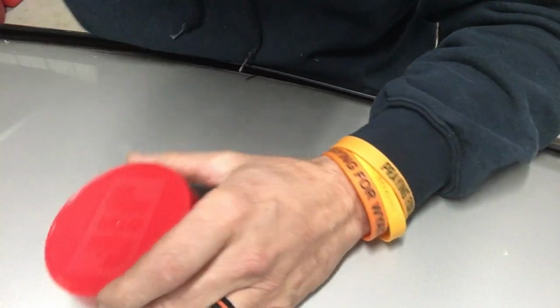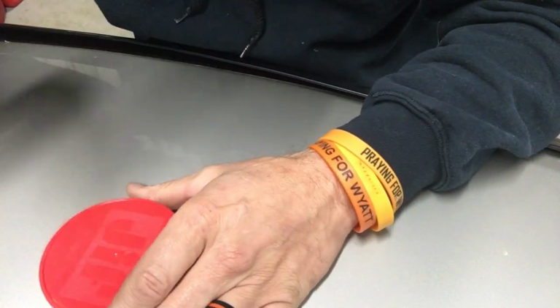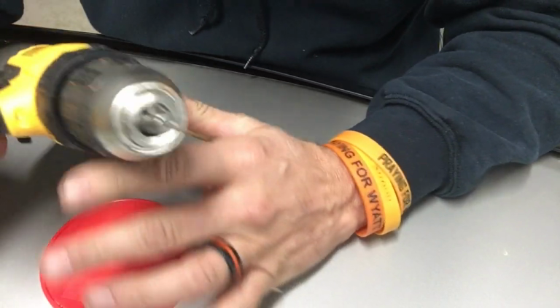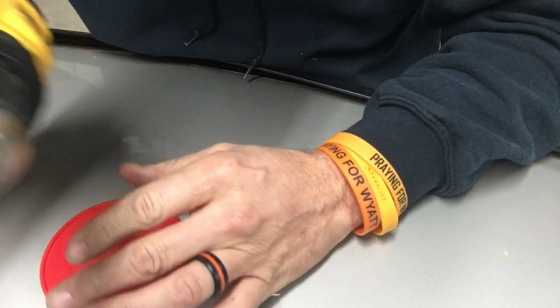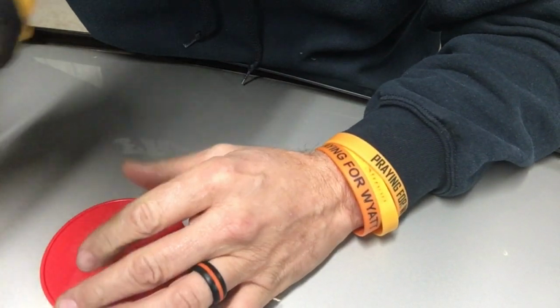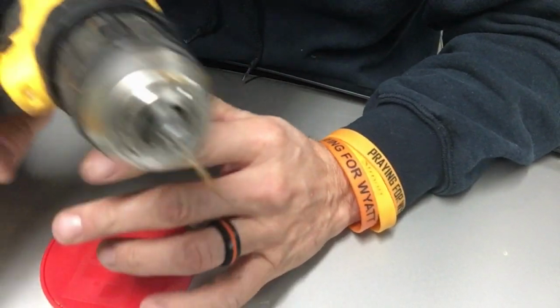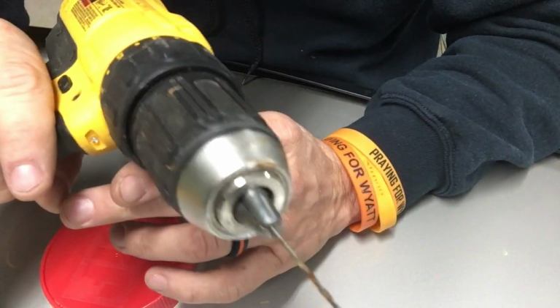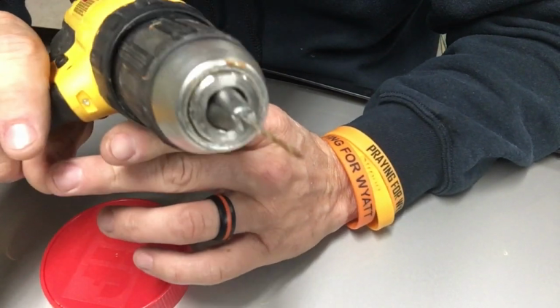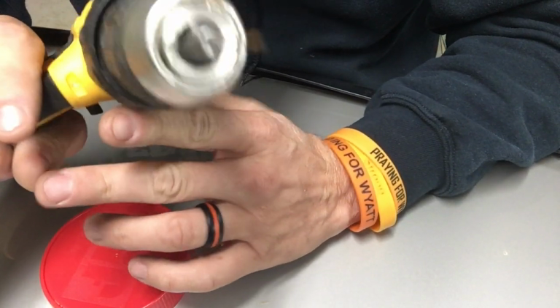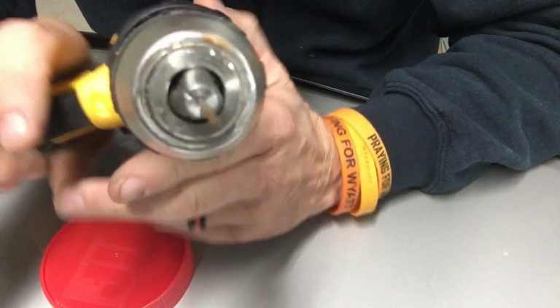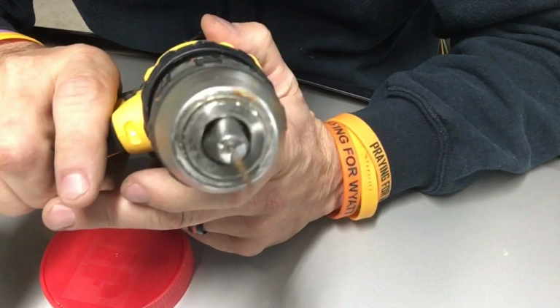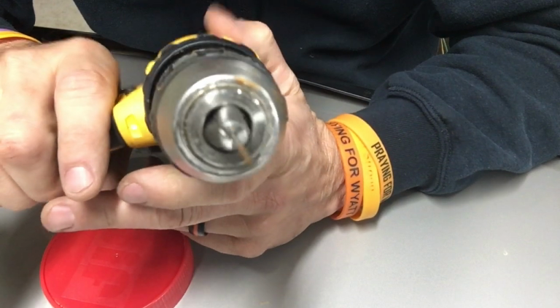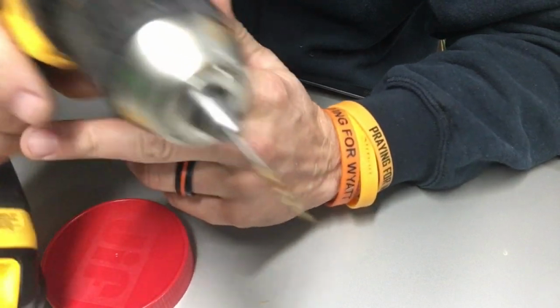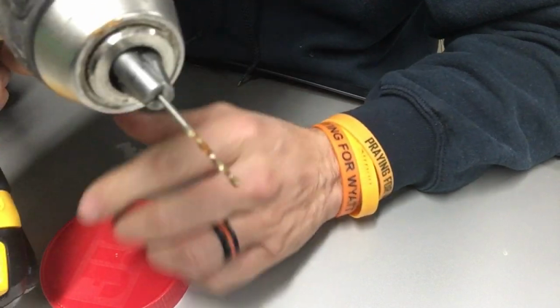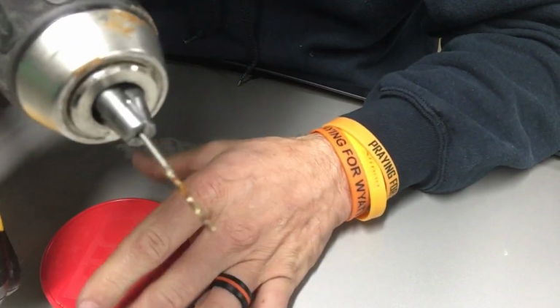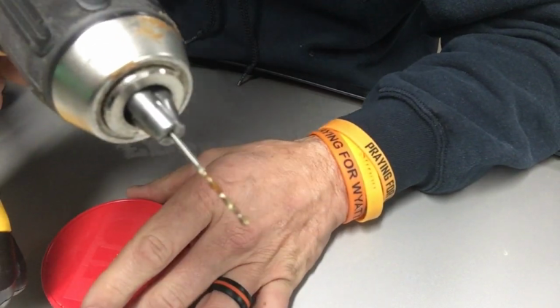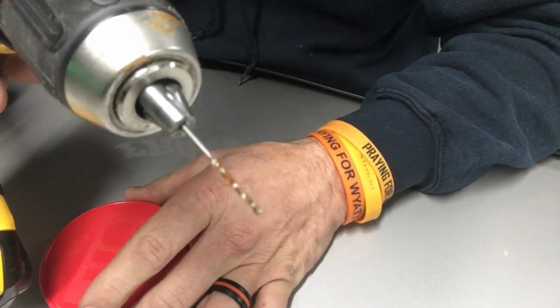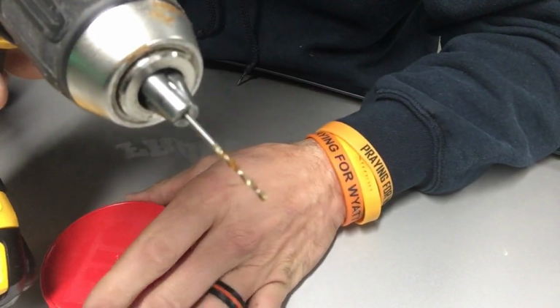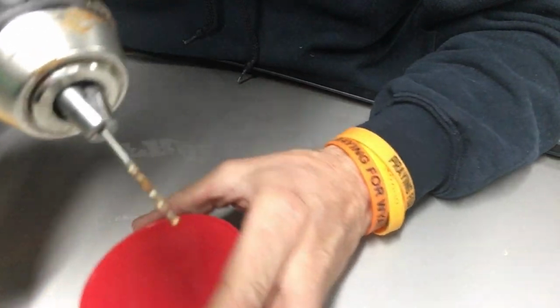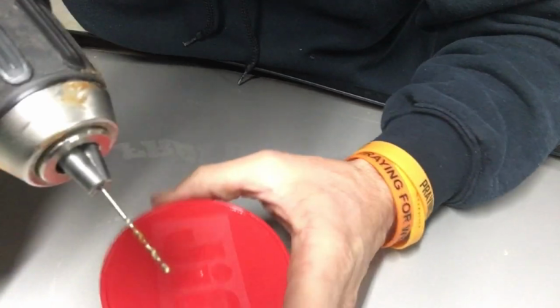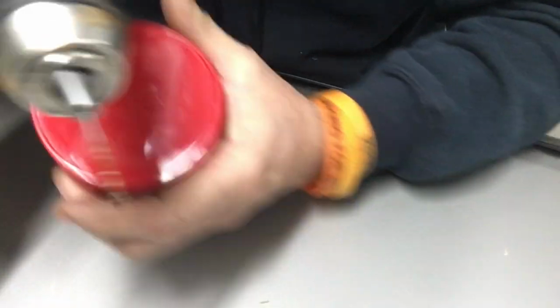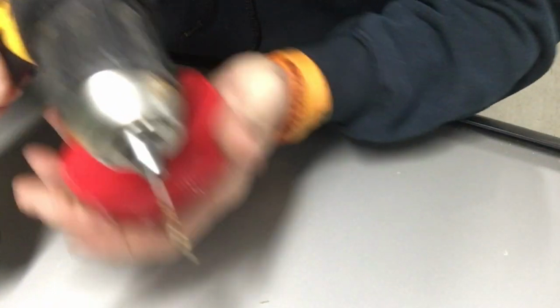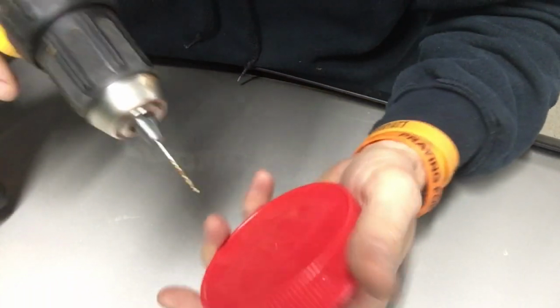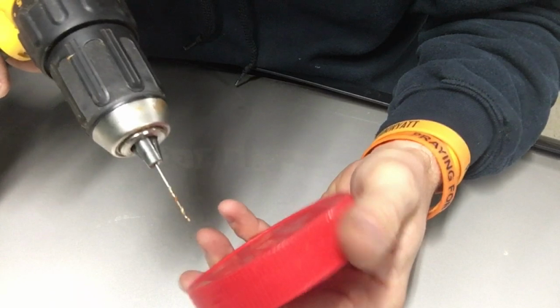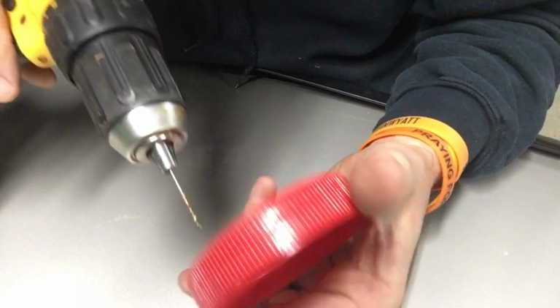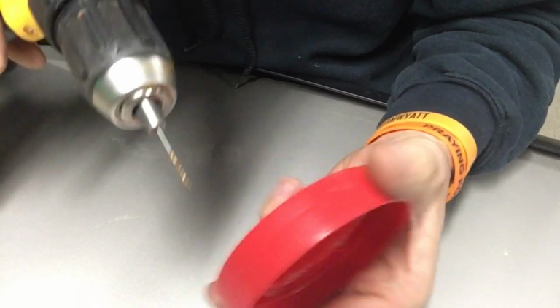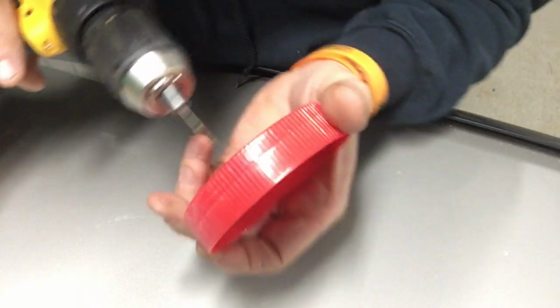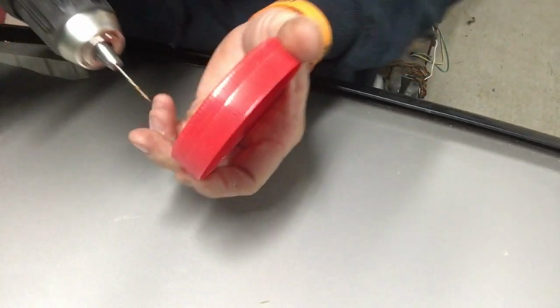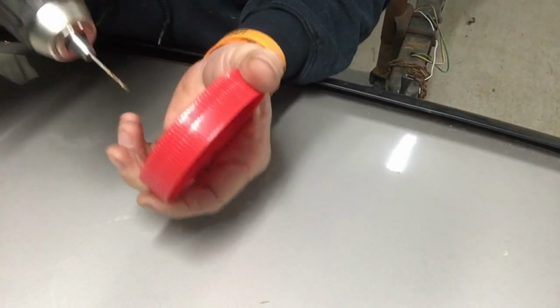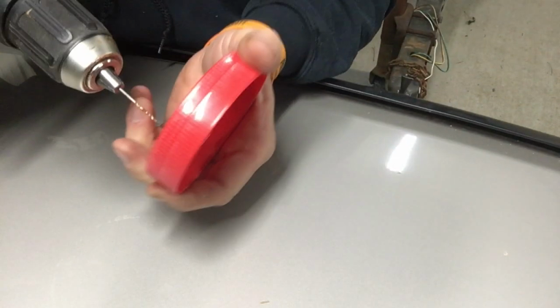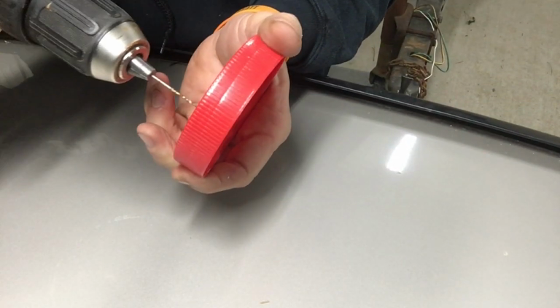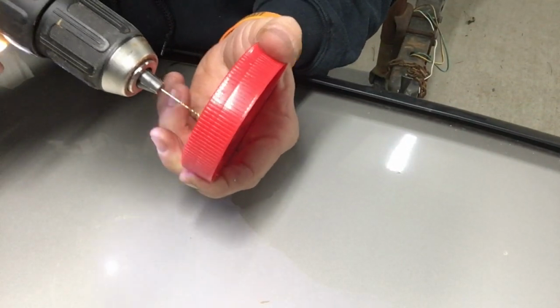This is the smallest drill bit that I have — it's tiny, I think it's a 1/16th or something like that. All you're gonna do is be very careful and drill holes in it.